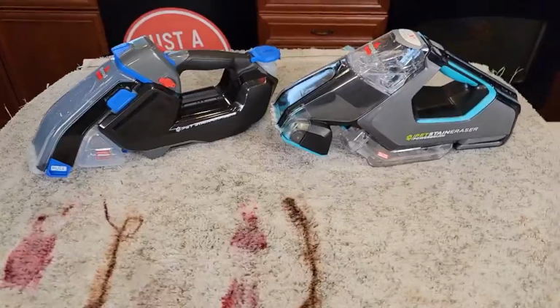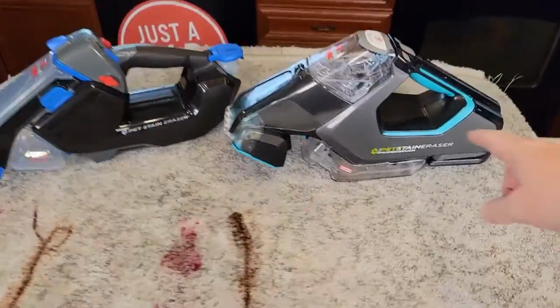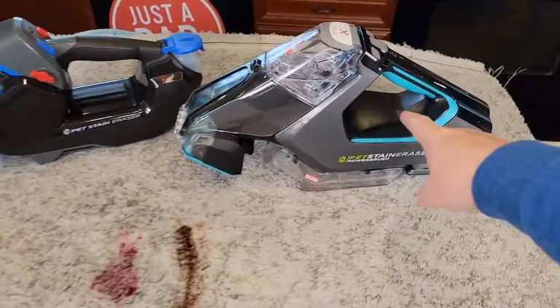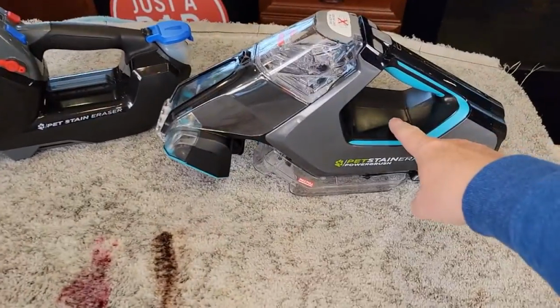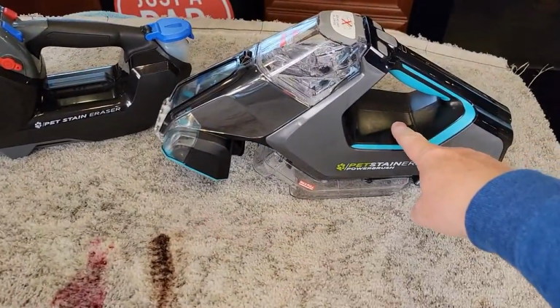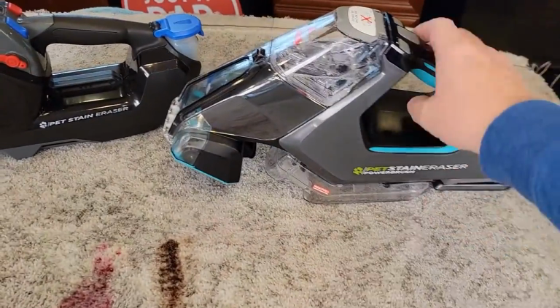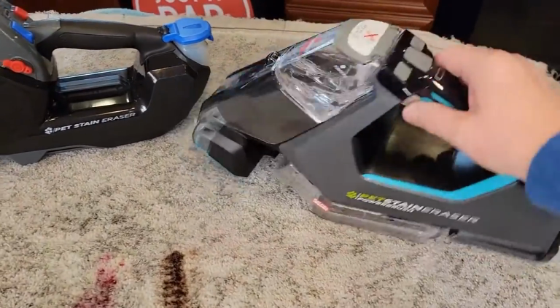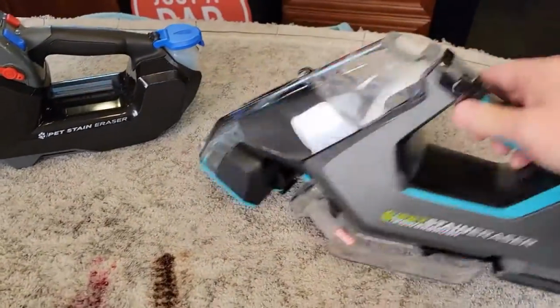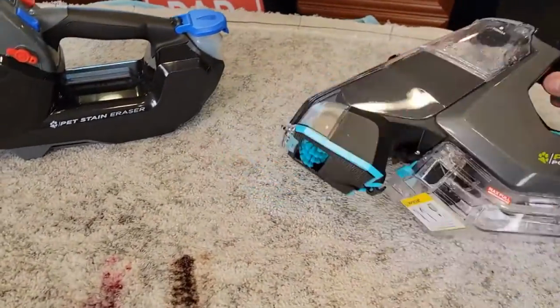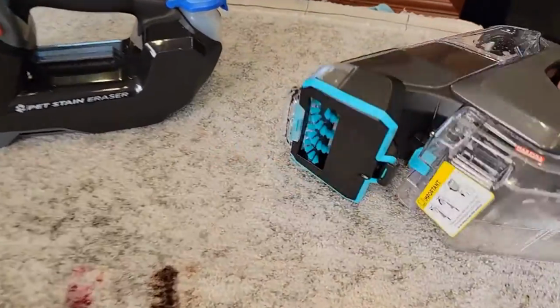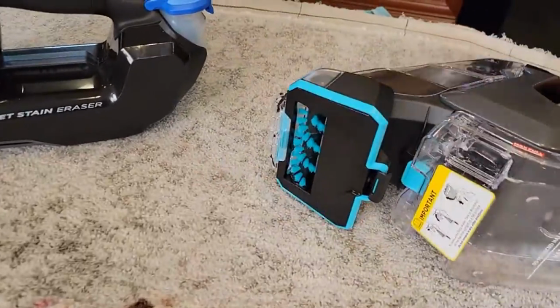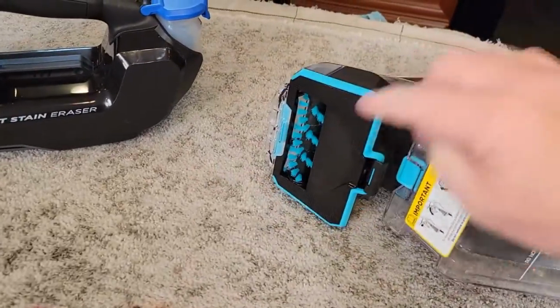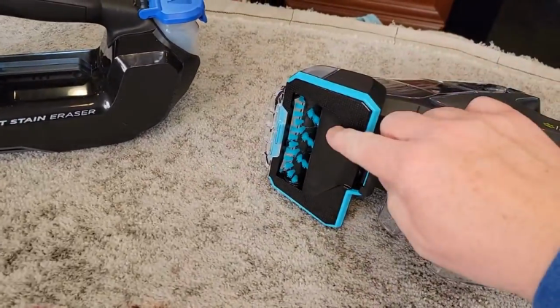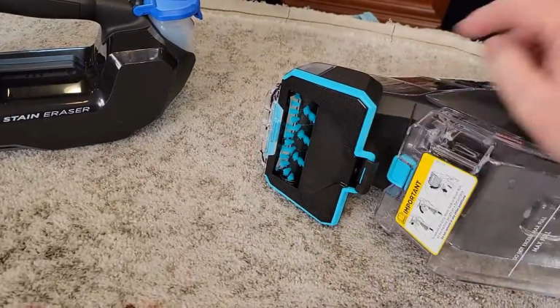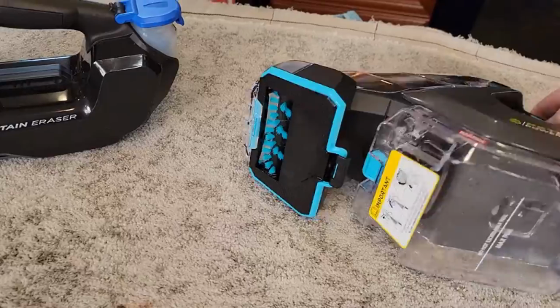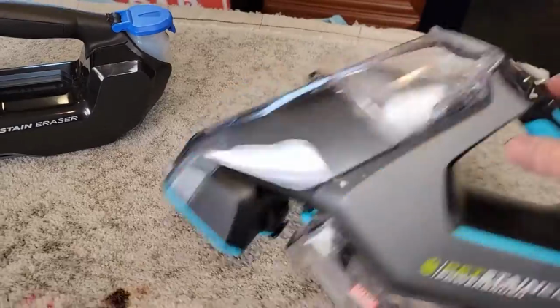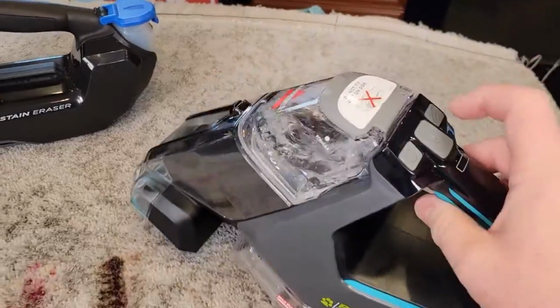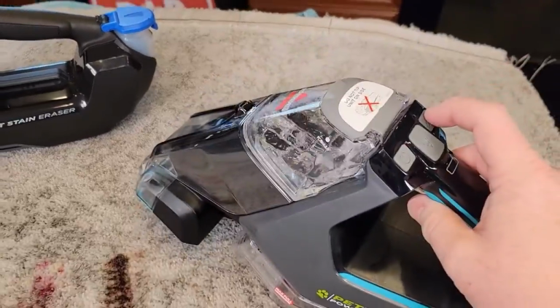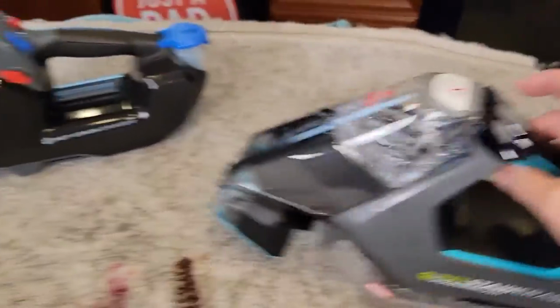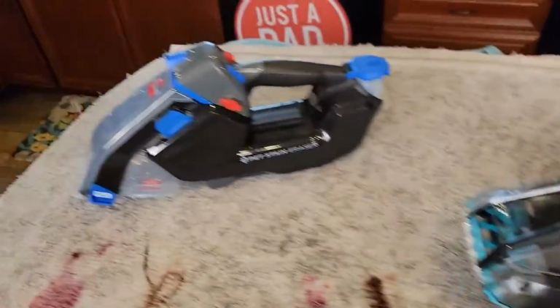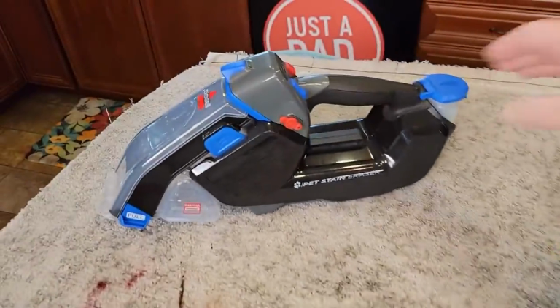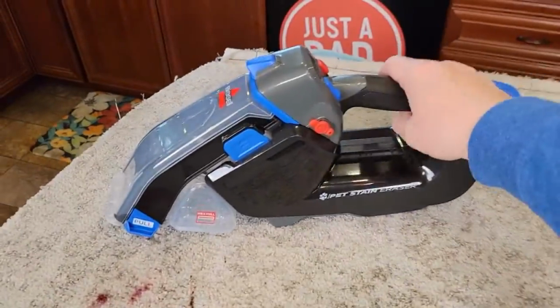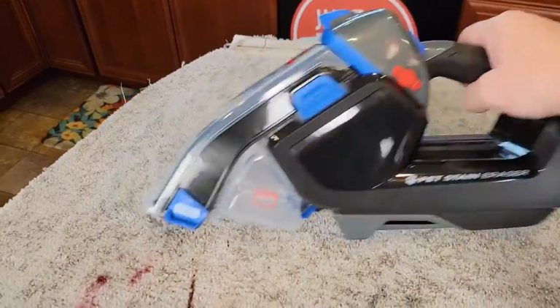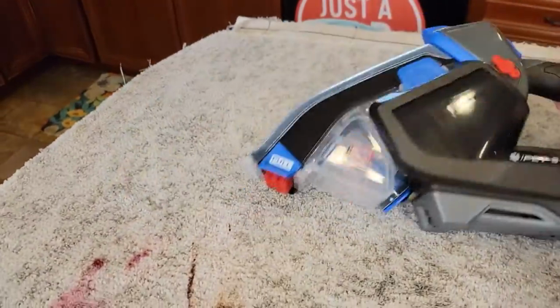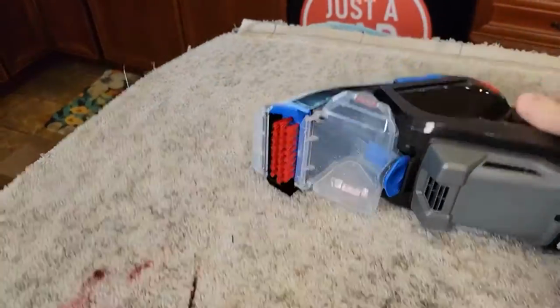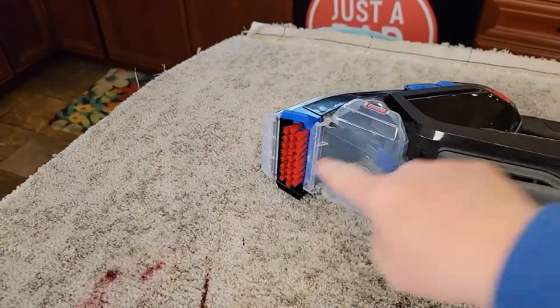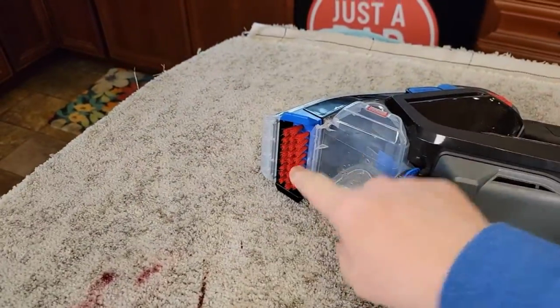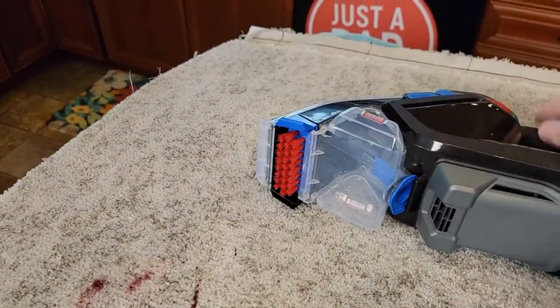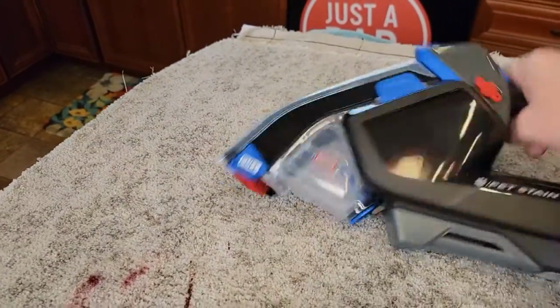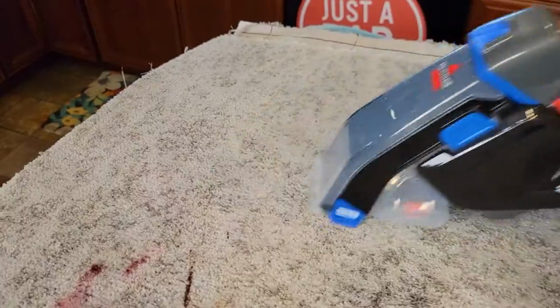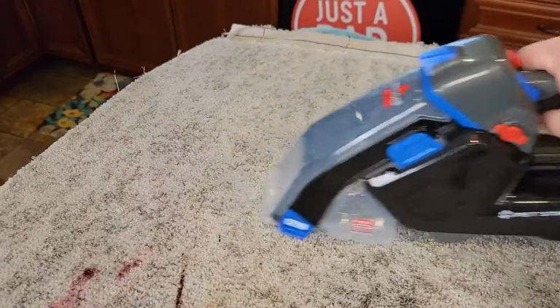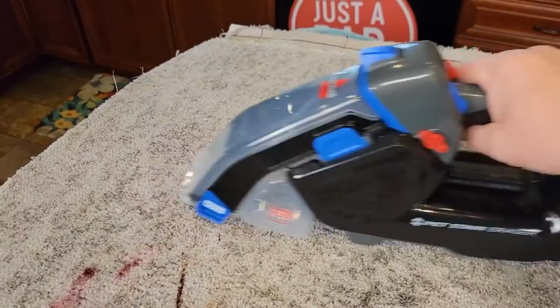On the right I have the one with the power brush — it has a powered brush that I can turn on and off with a switch. Over here it does not have a powered brush, but it has a nice brush that I do the scrubbing with.